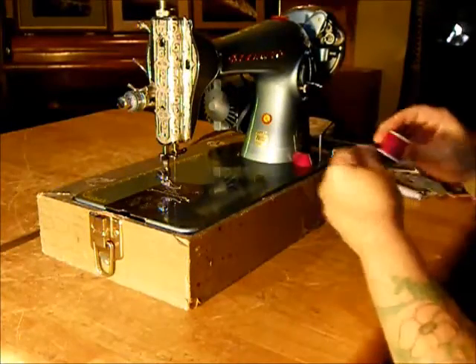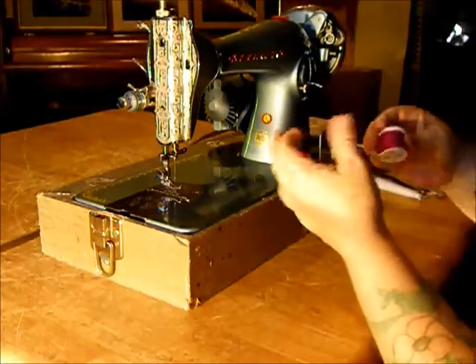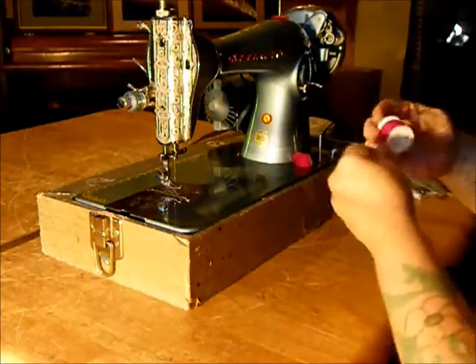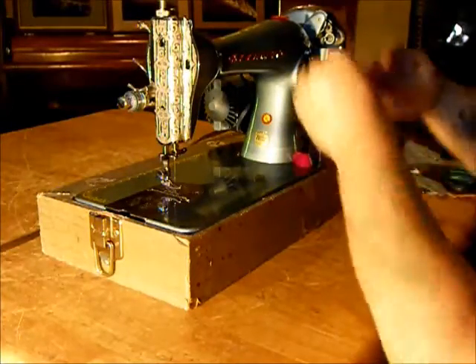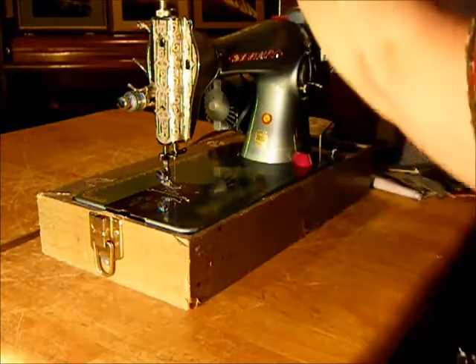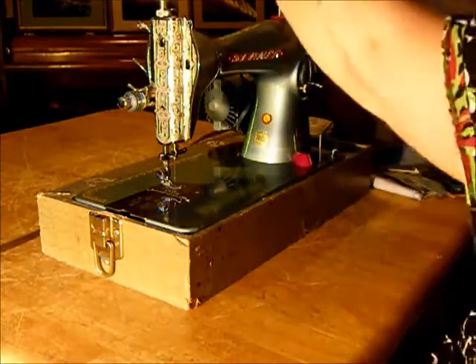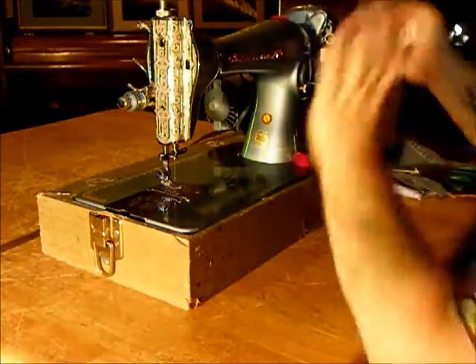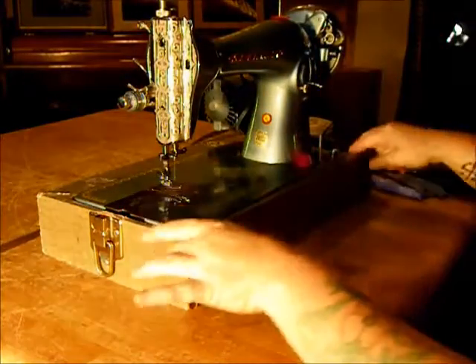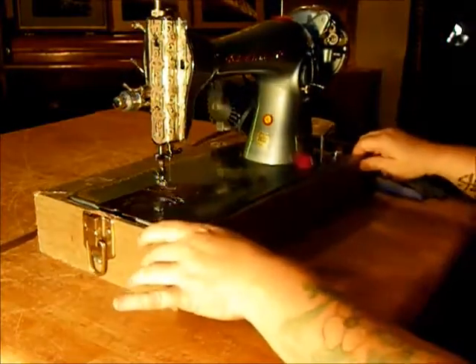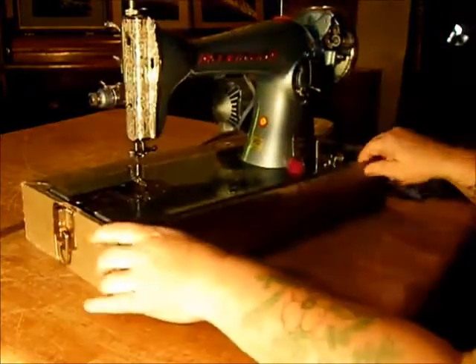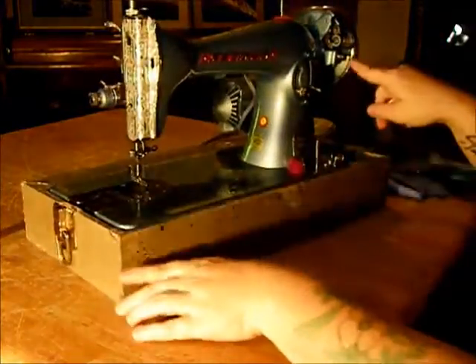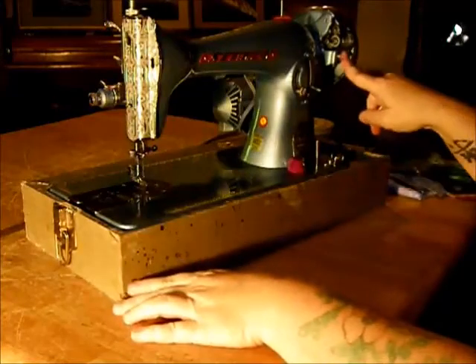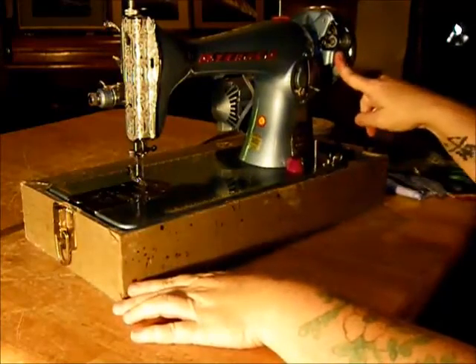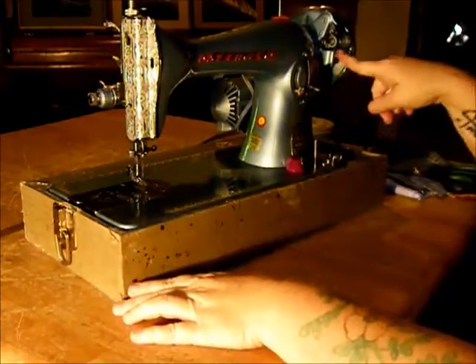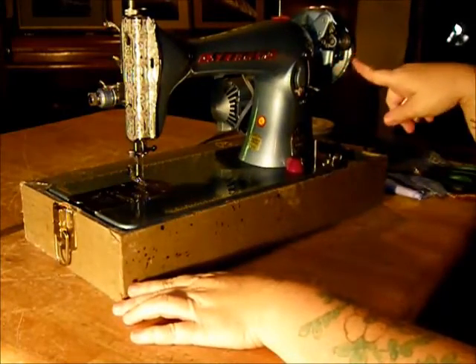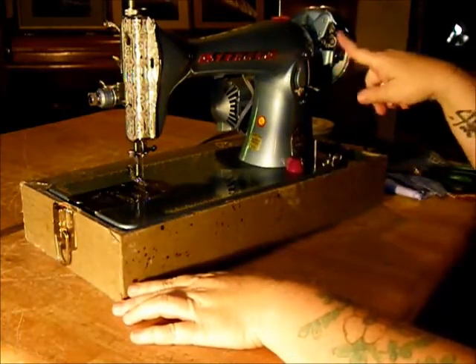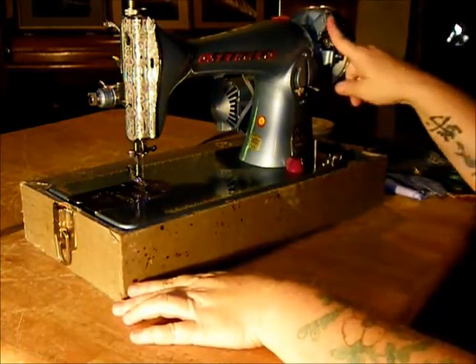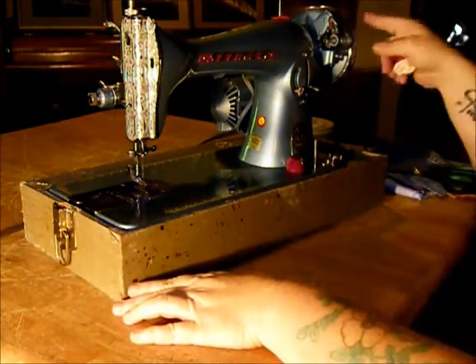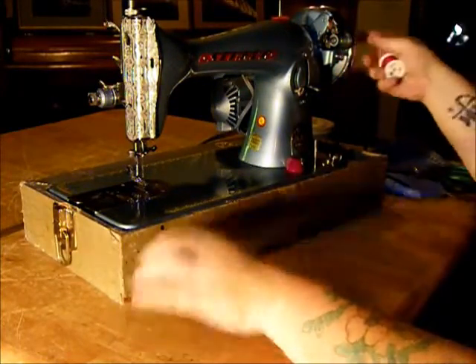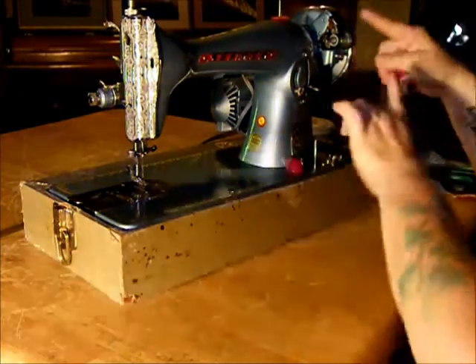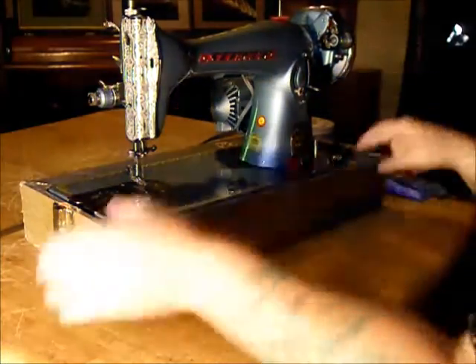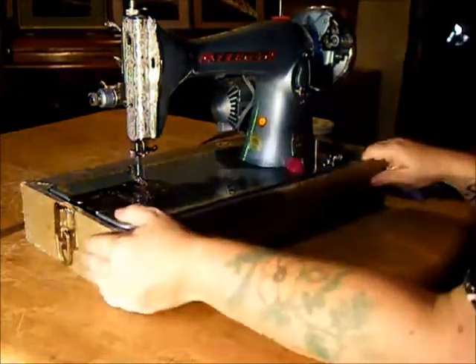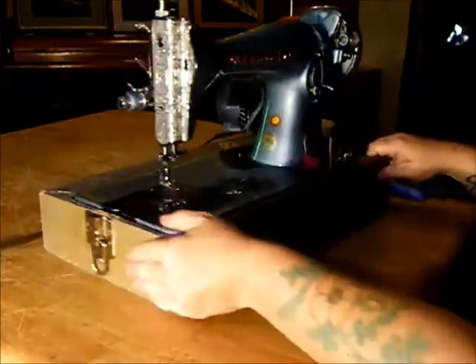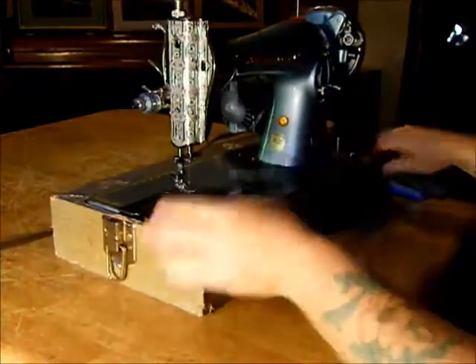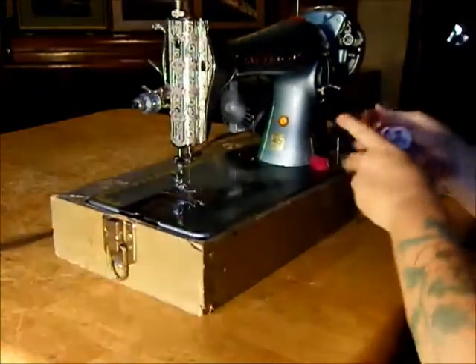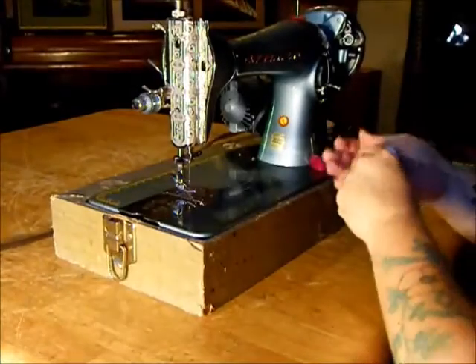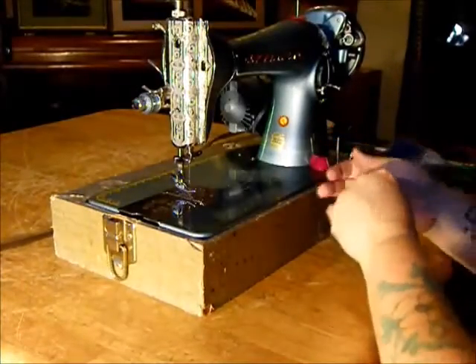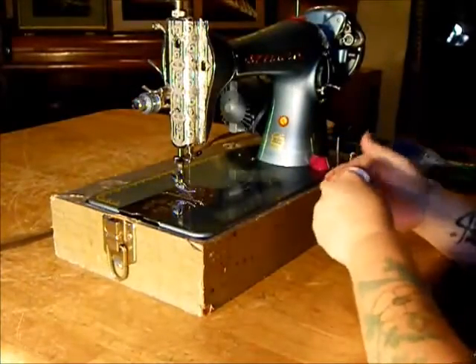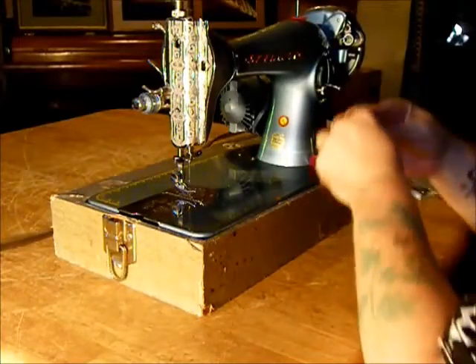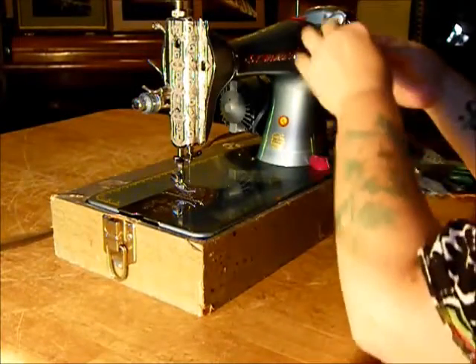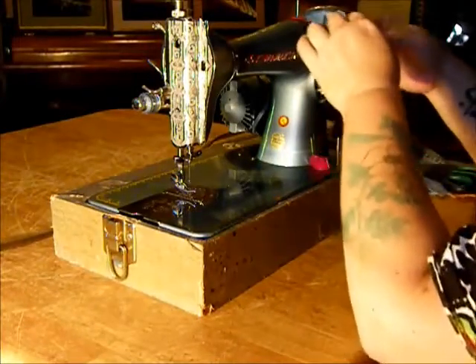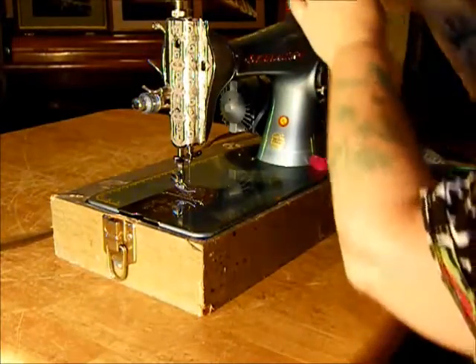Let your bobbin thread hang free there. Let's thread the top. For bobbin winding, if you want to wind your own bobbin, it's right there — standard bobbin winding mechanism. I think you all know about that, so we'll just skip that part.